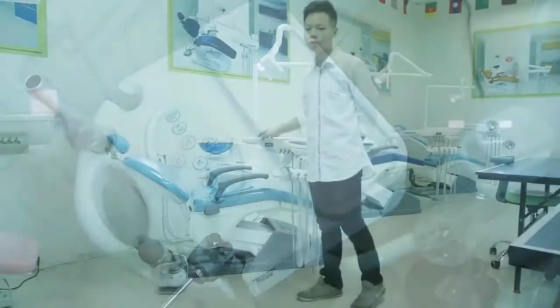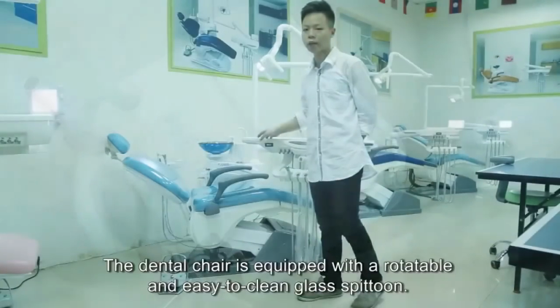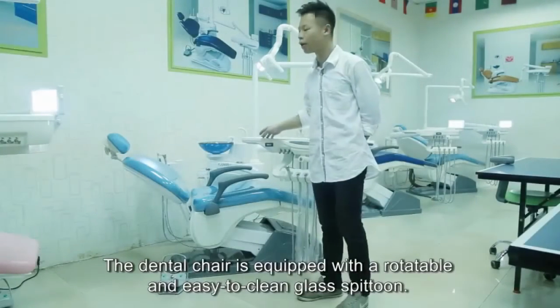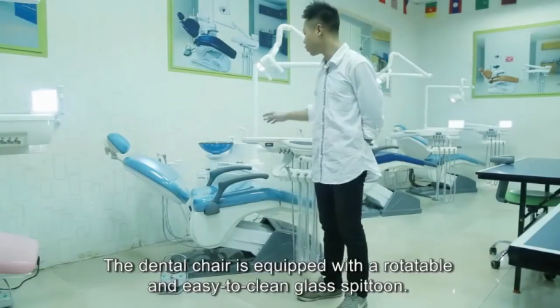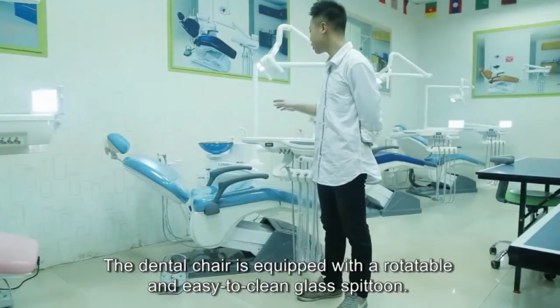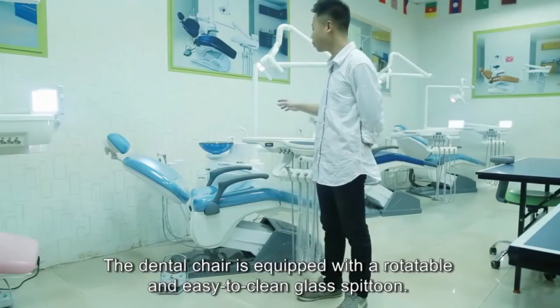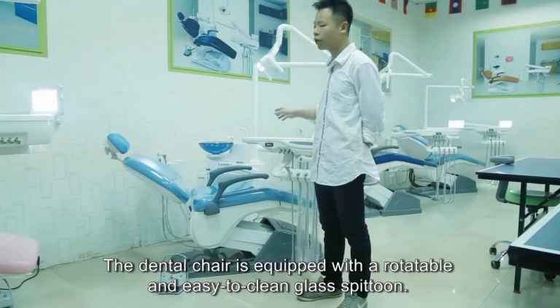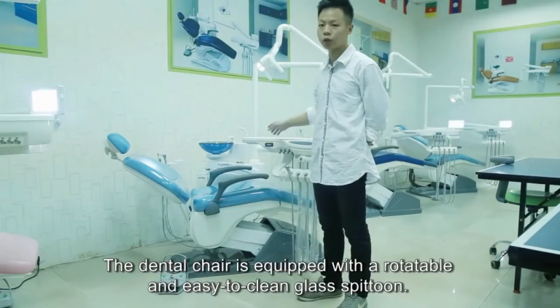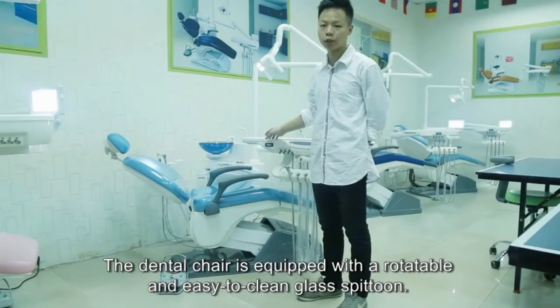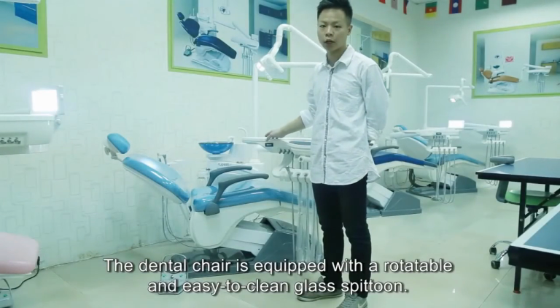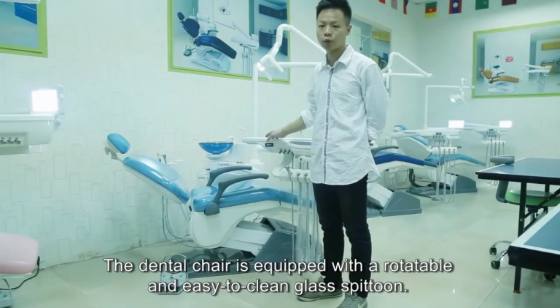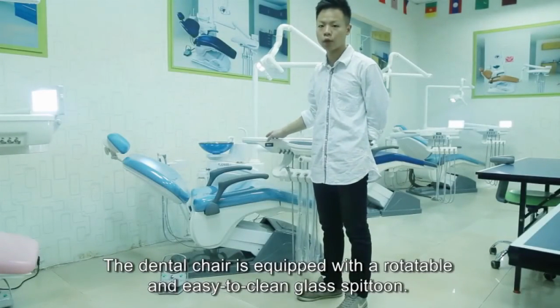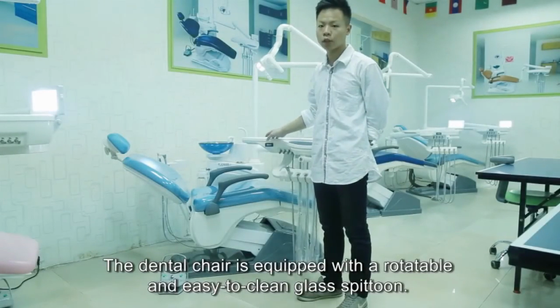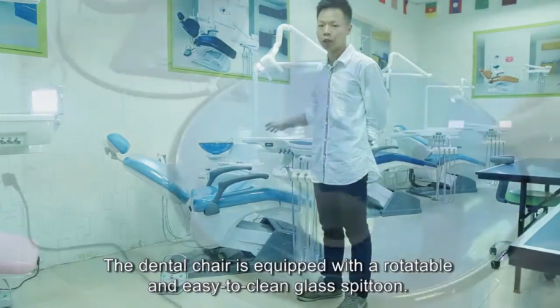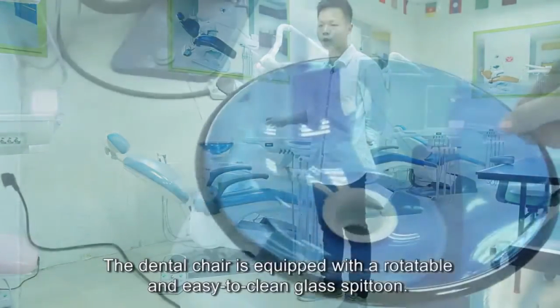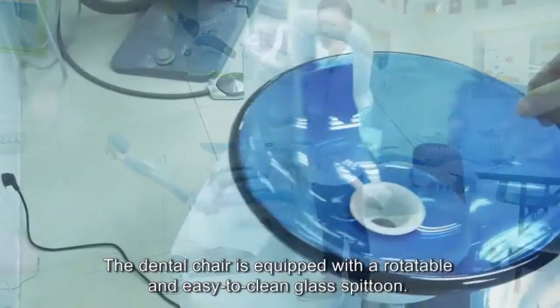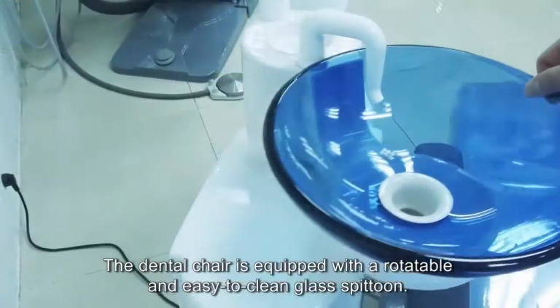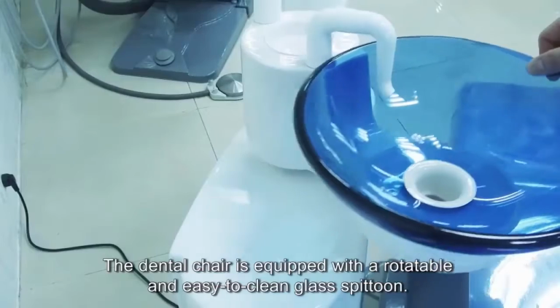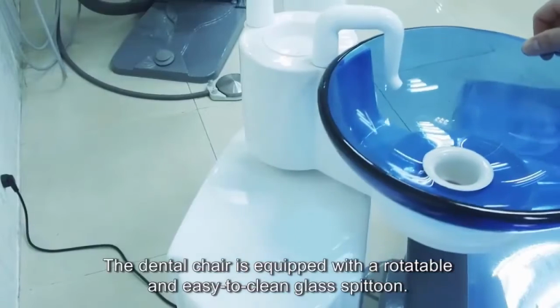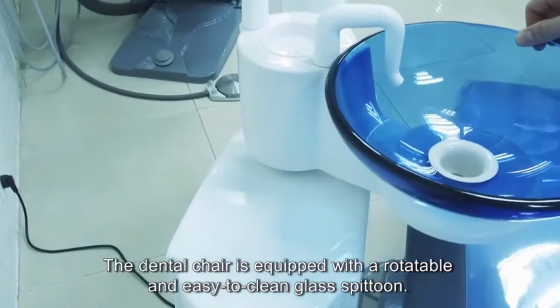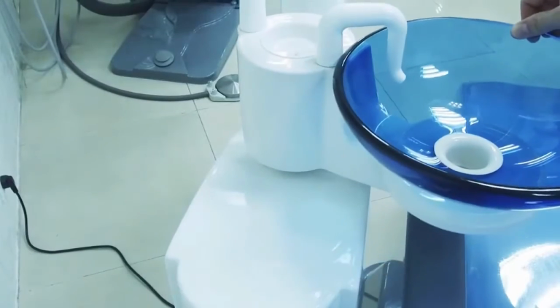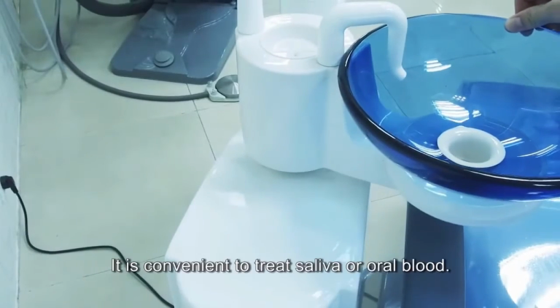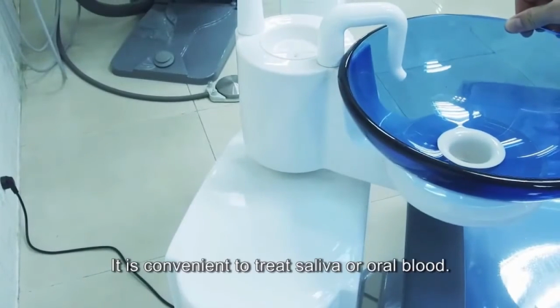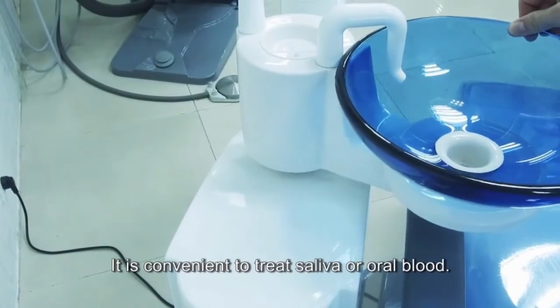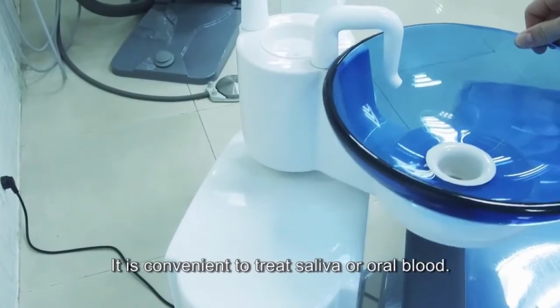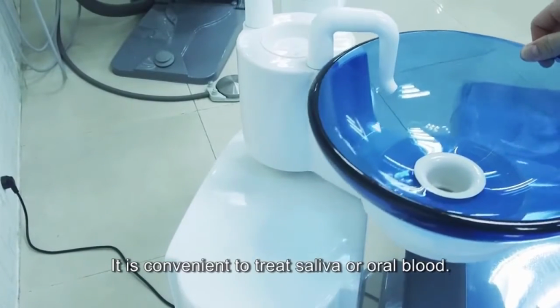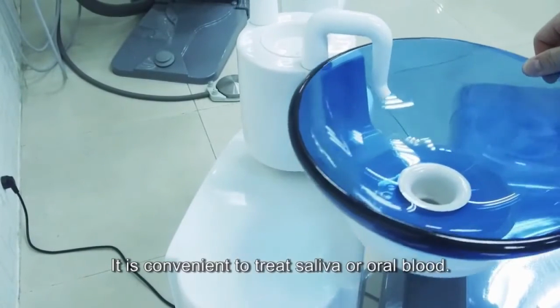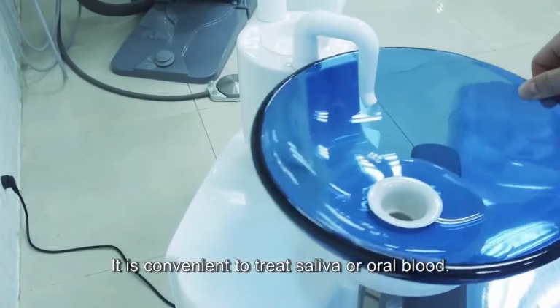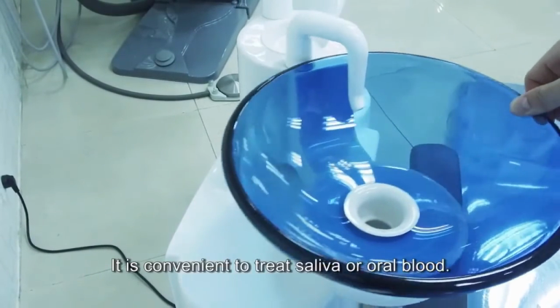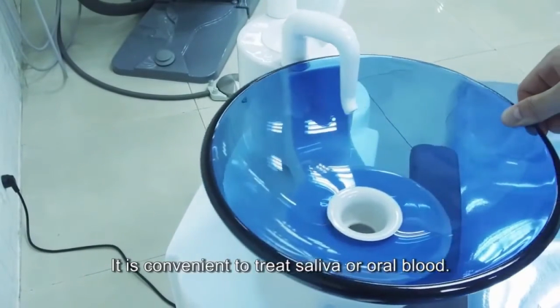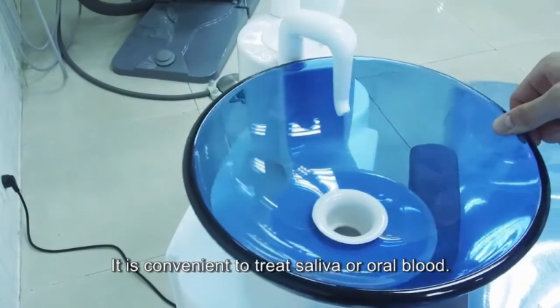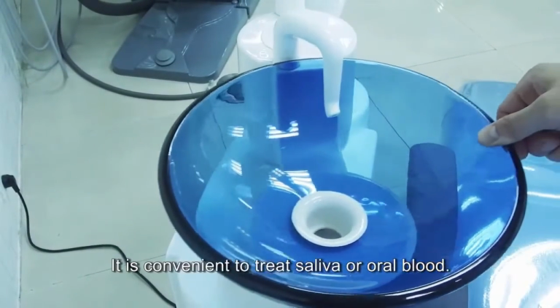The dental chair is equipped with a rotatable and easy-to-clean glass spittoon. It is convenient to treat saliva or oral blood.